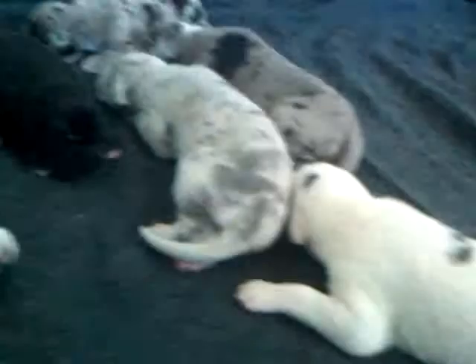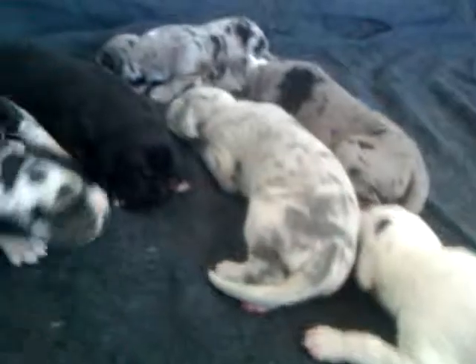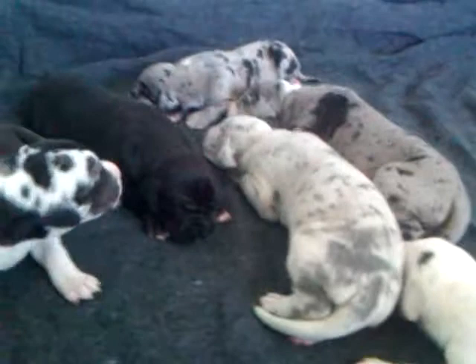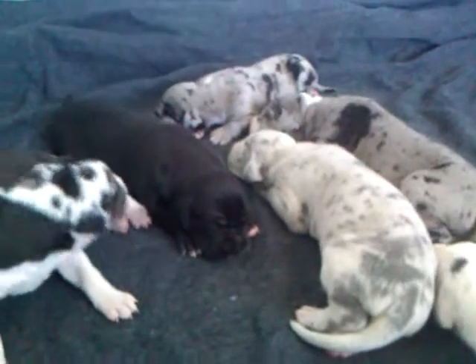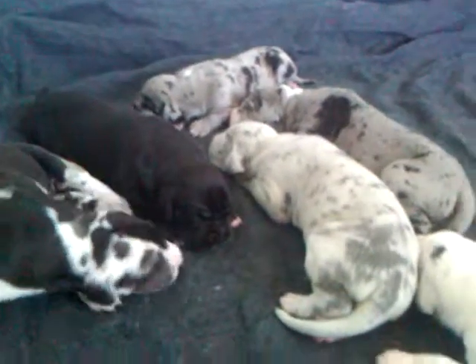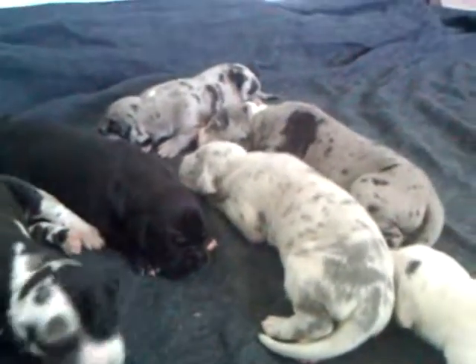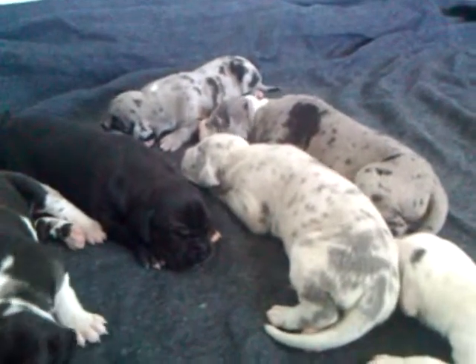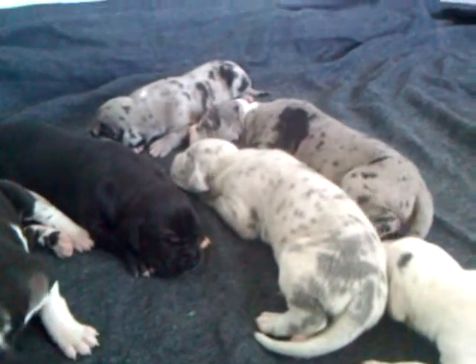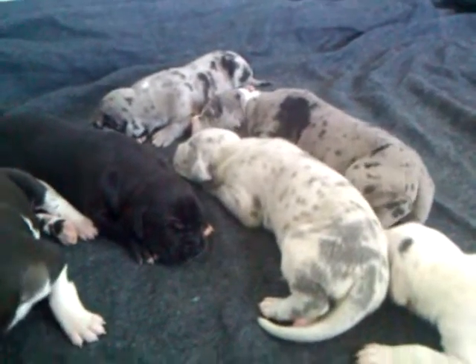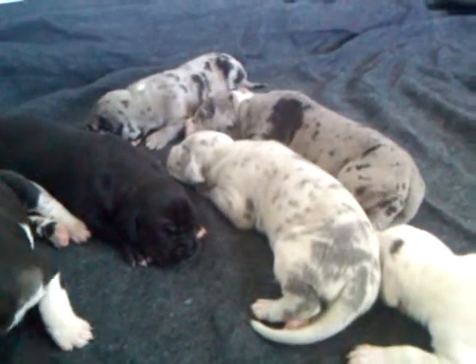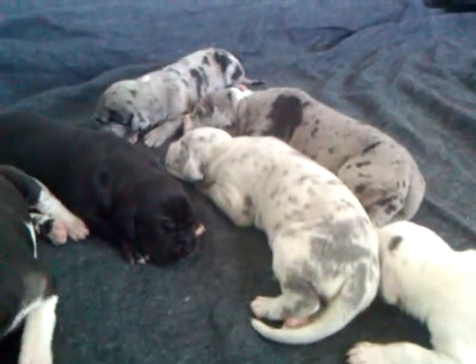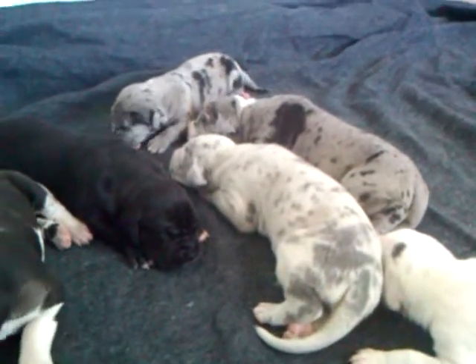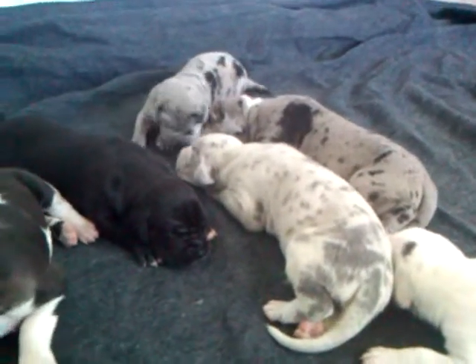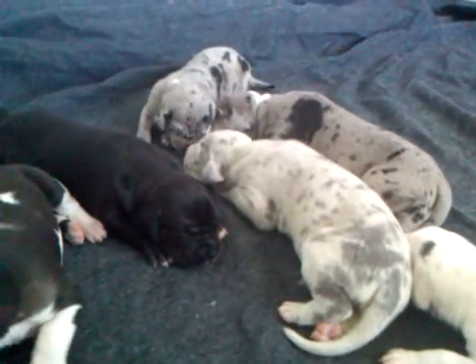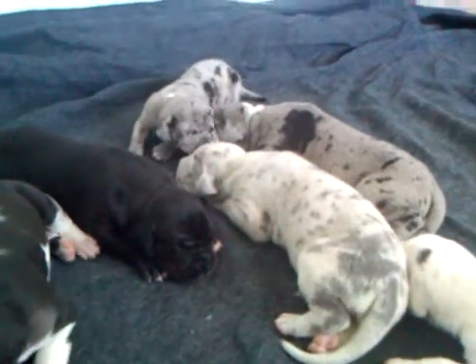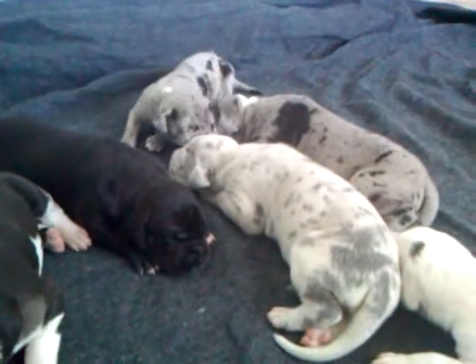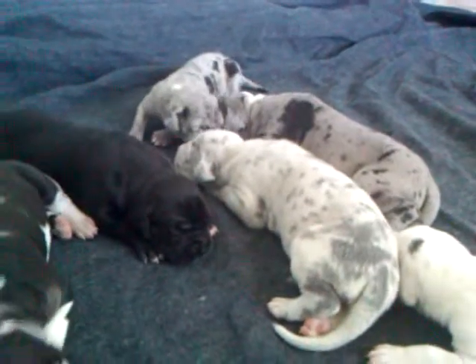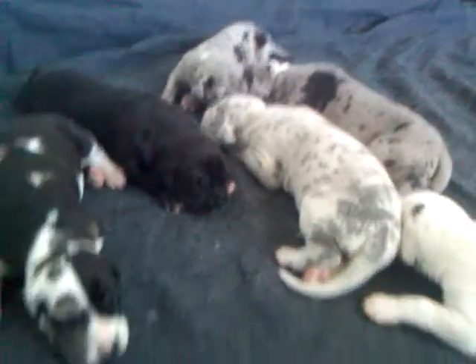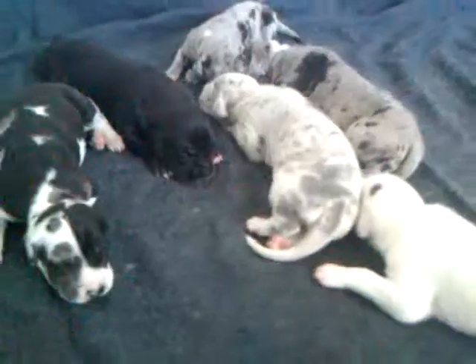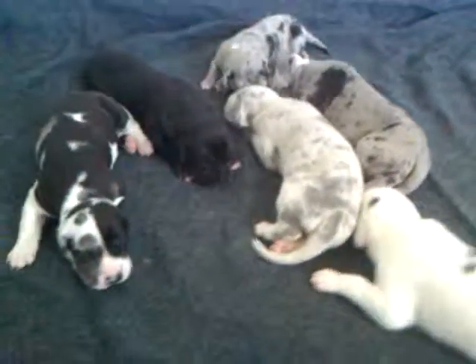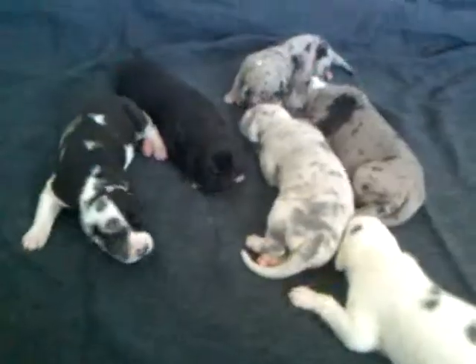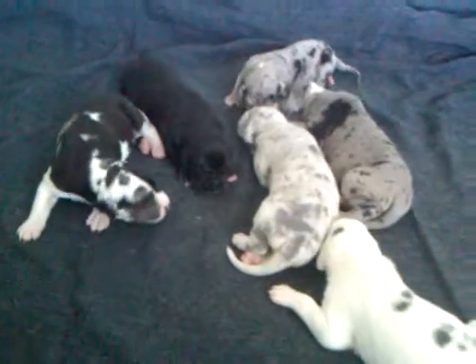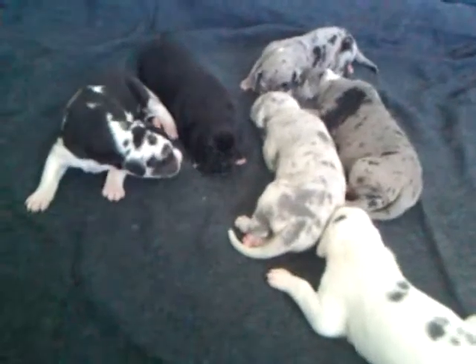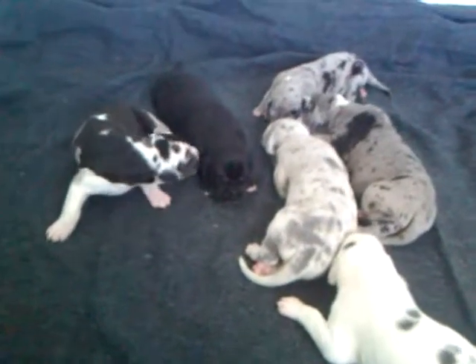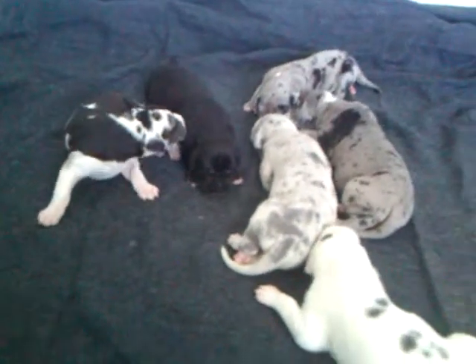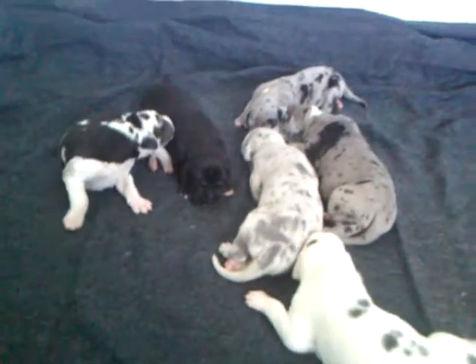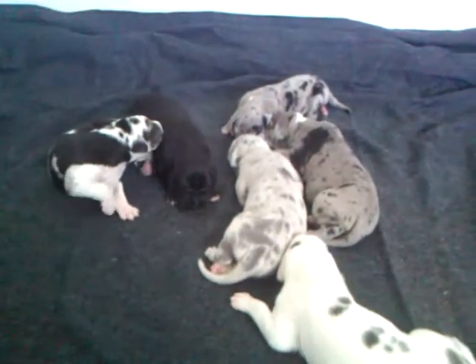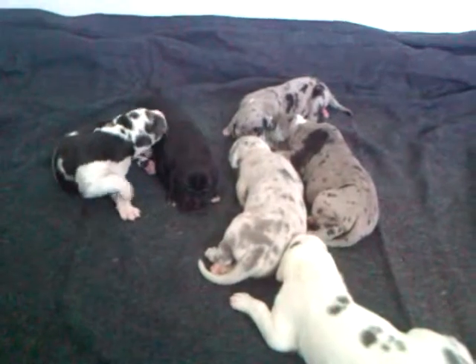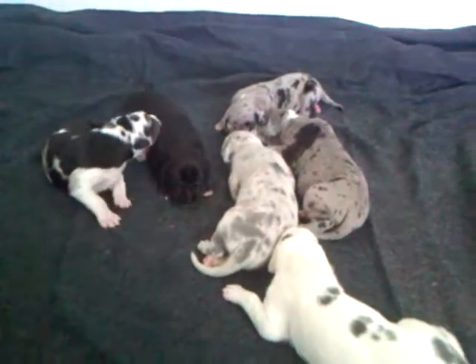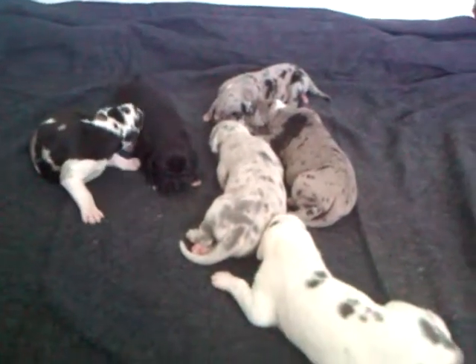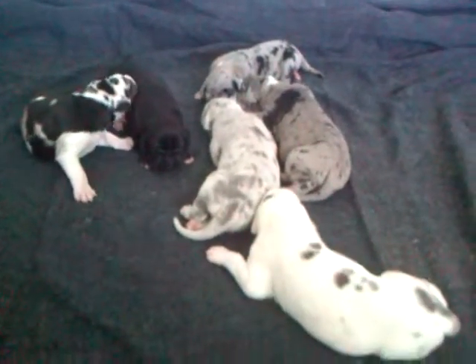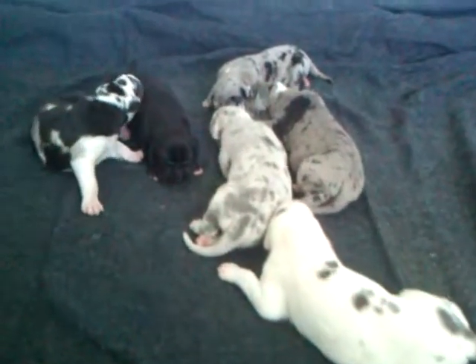Right now they are two weeks old and they weigh about 4 pounds or more. They're all boys except the harlequin on the left — she is a girl and she is reserved.